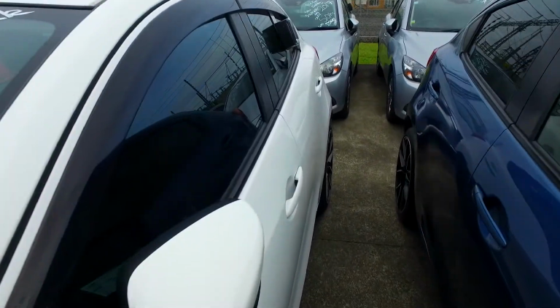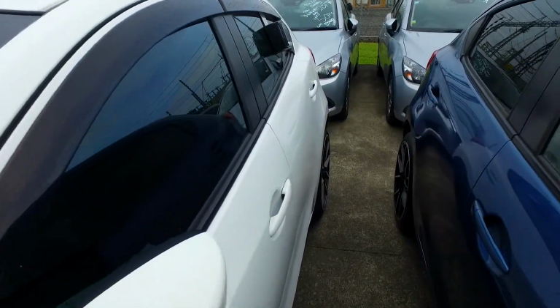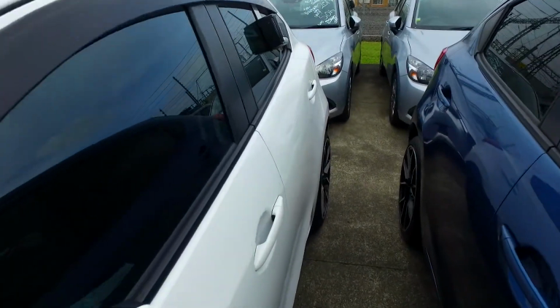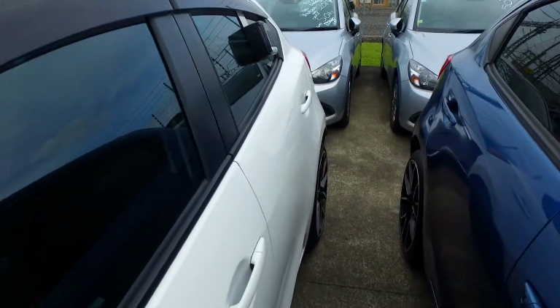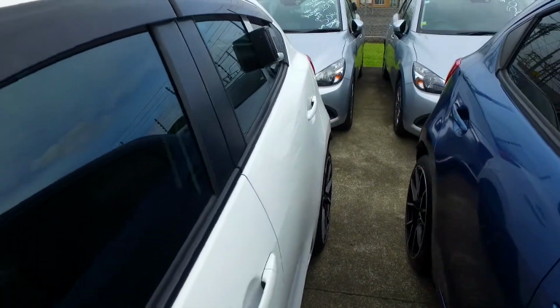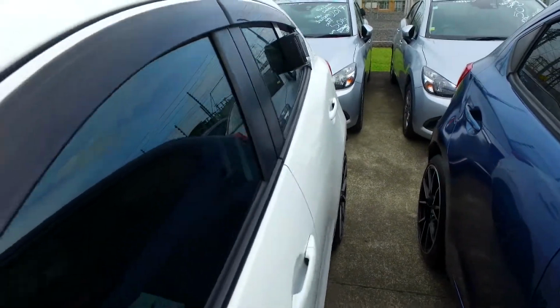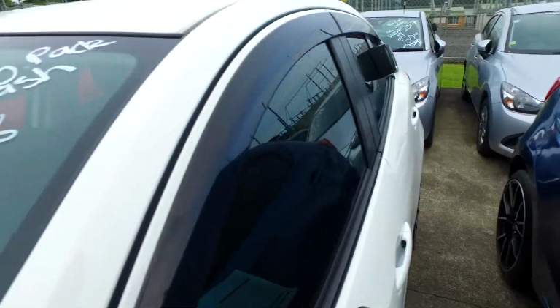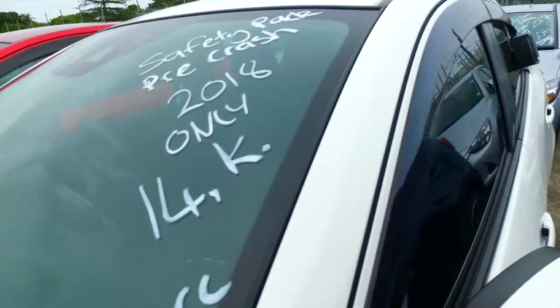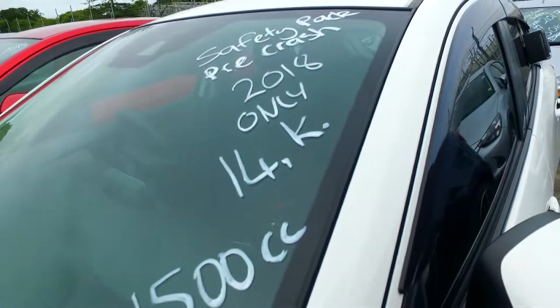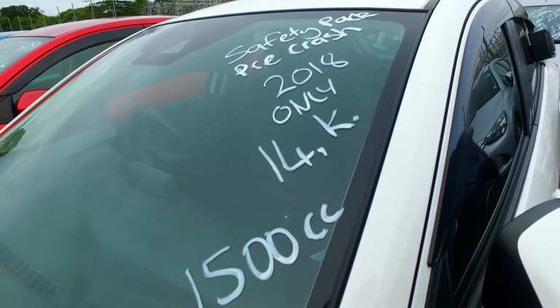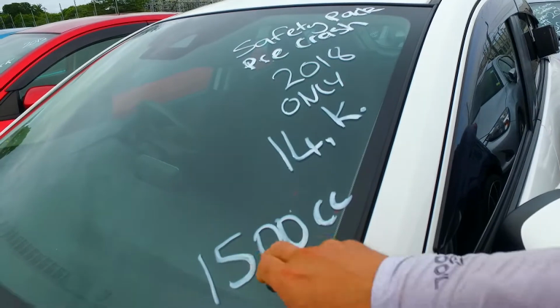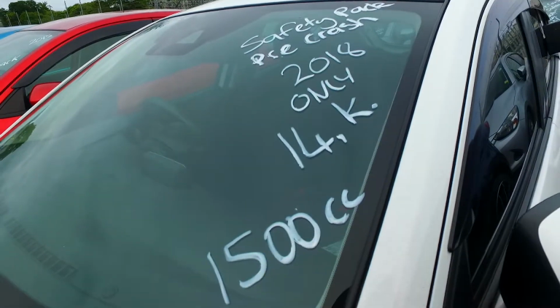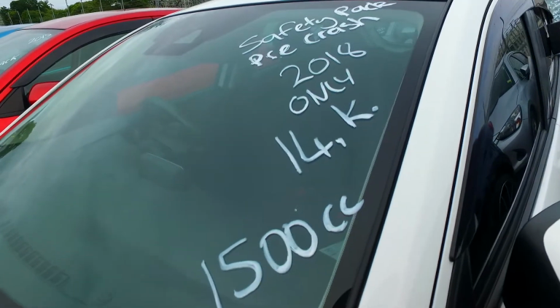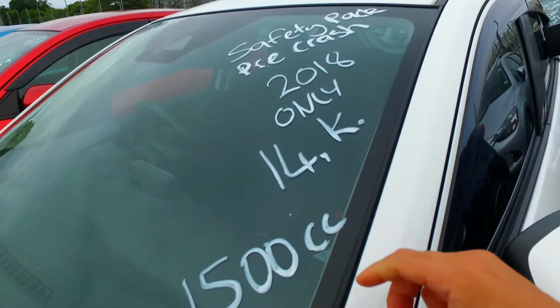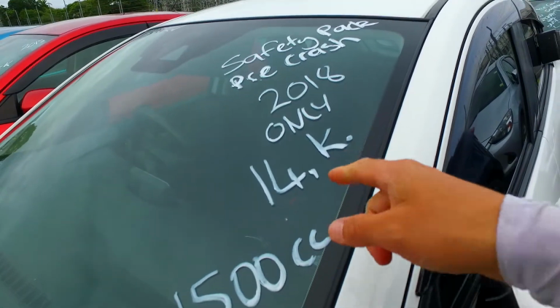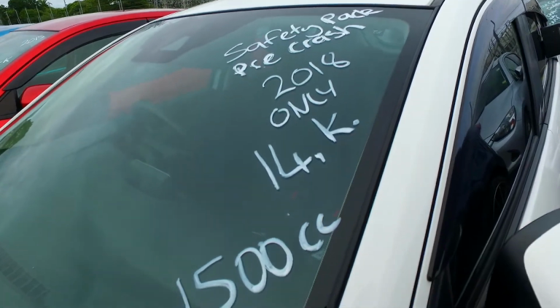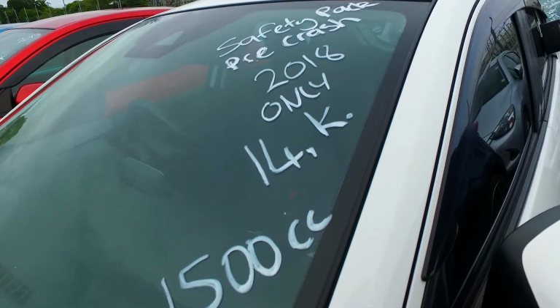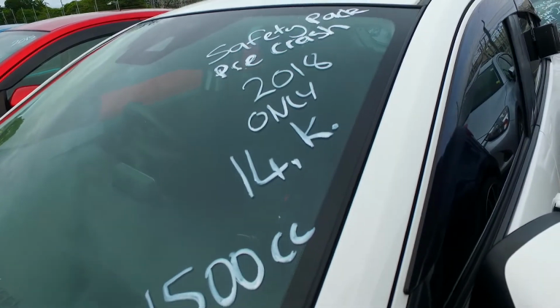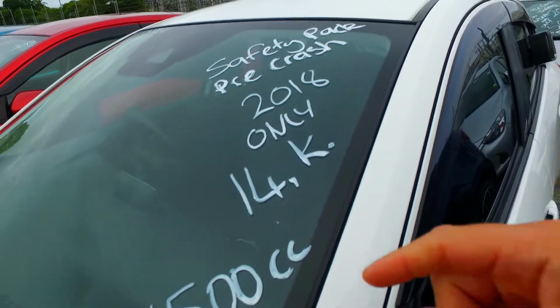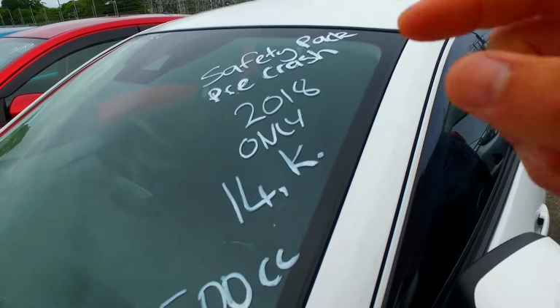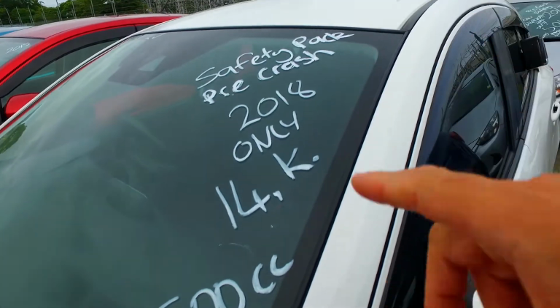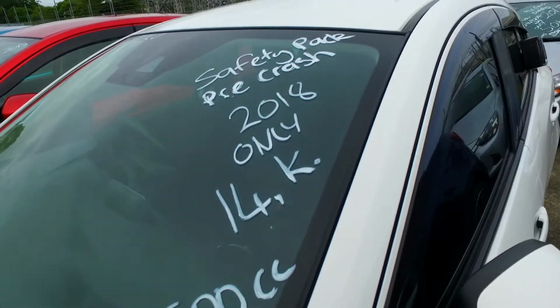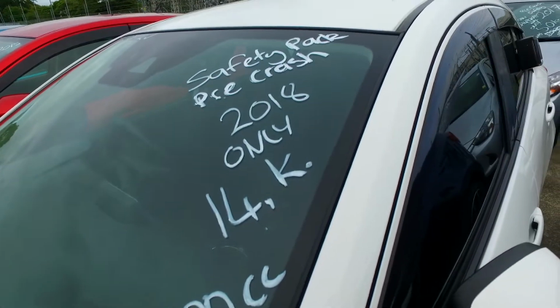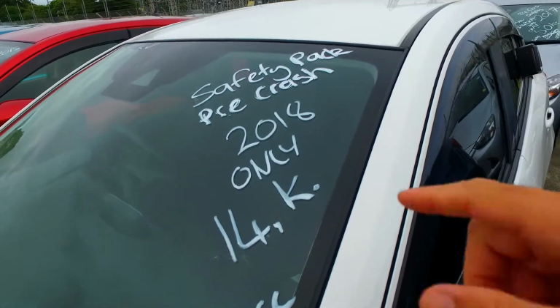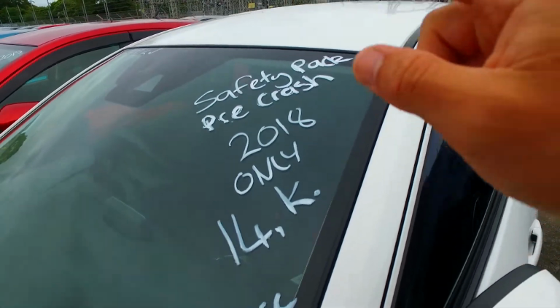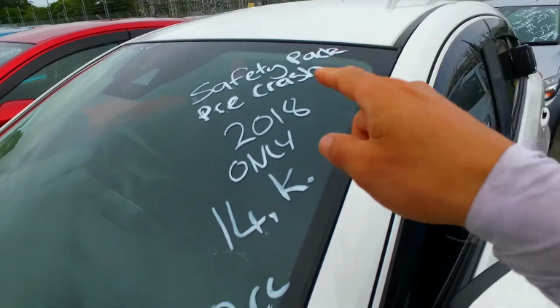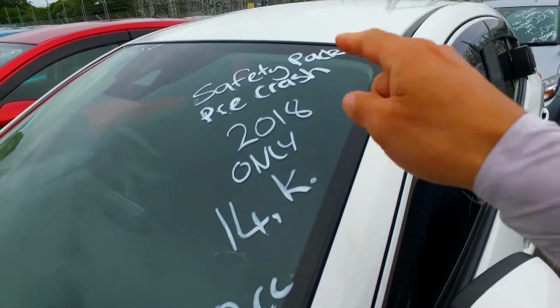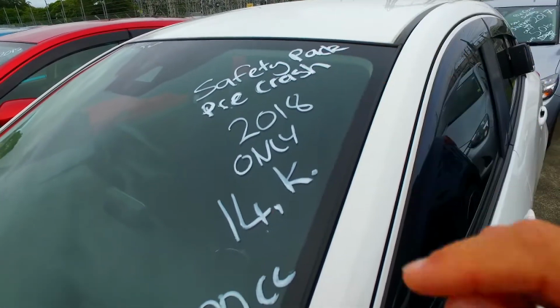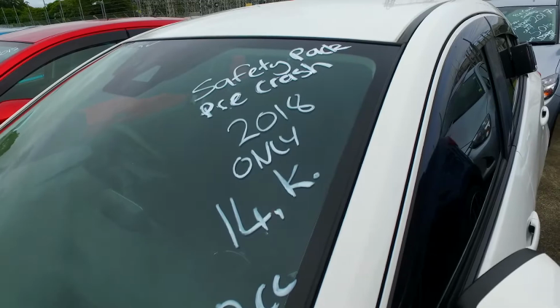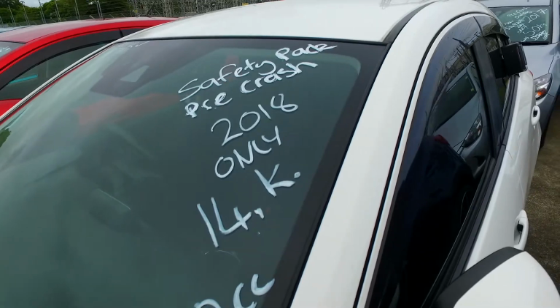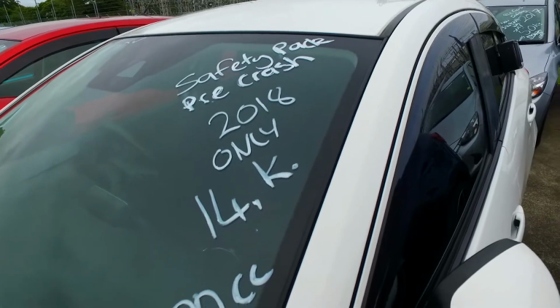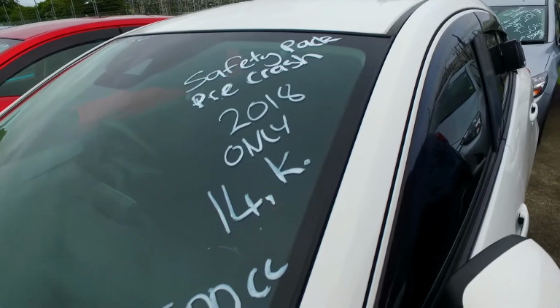So Brandon, let us check it out for you. More on this car here though — 1.5 litre engine, 14,000 Ks, only a couple of years old, and it is a safety pack pre-crash spec.